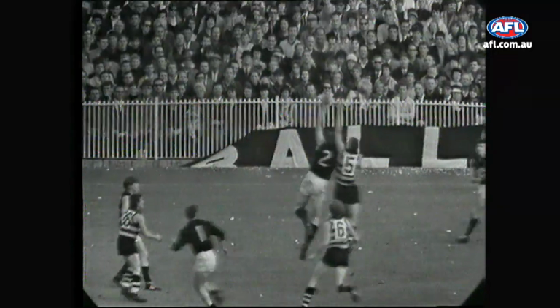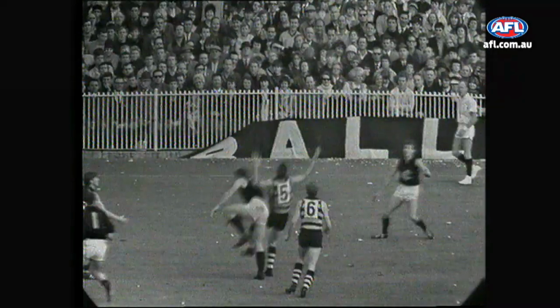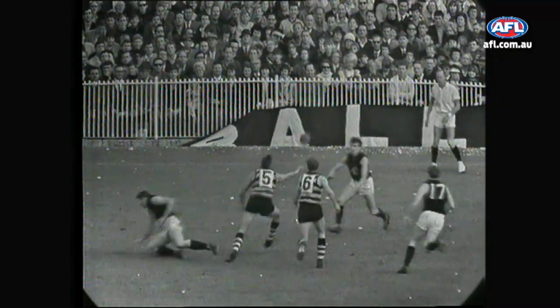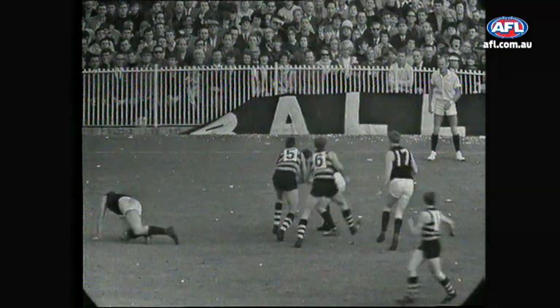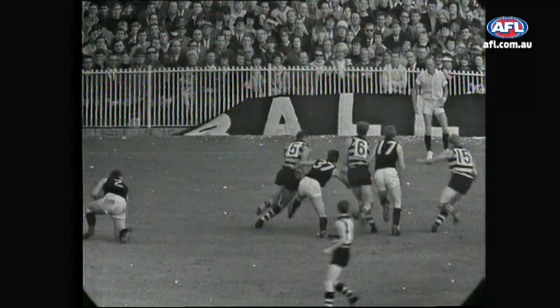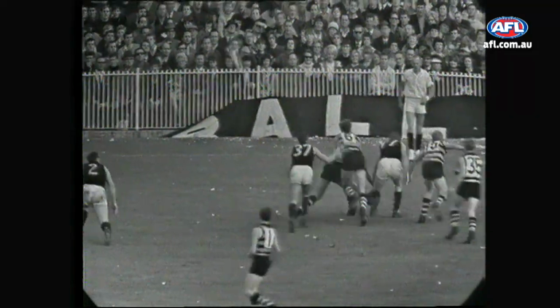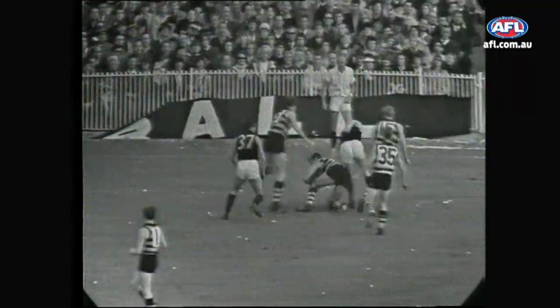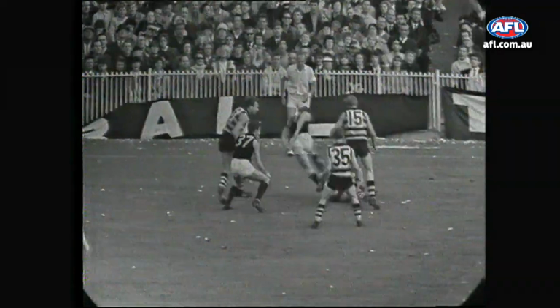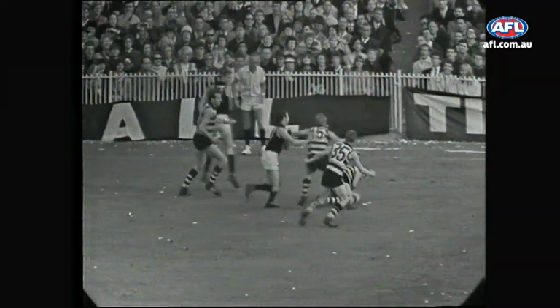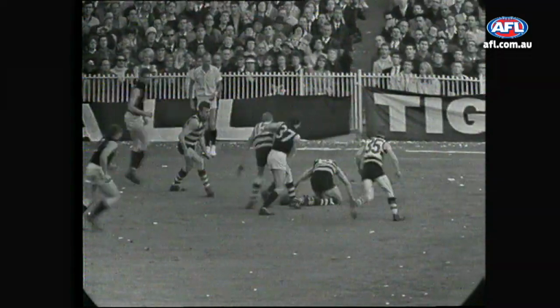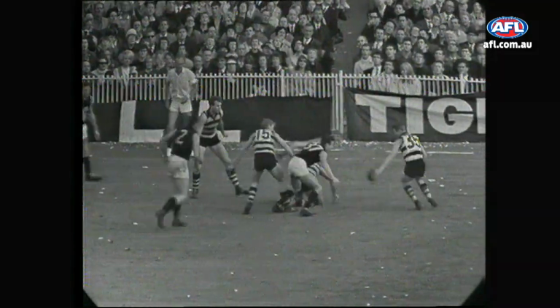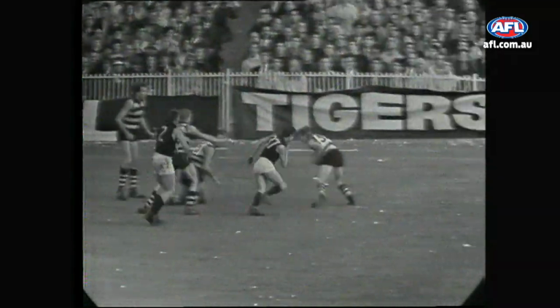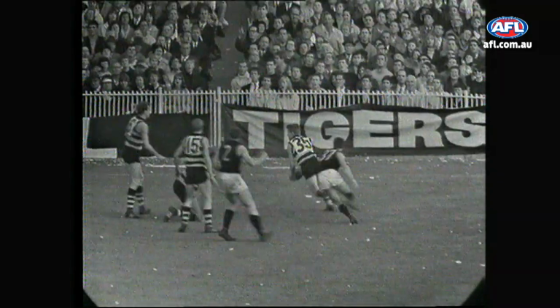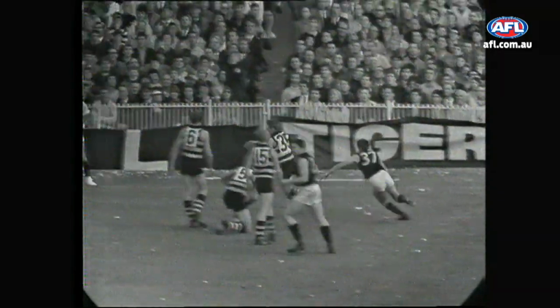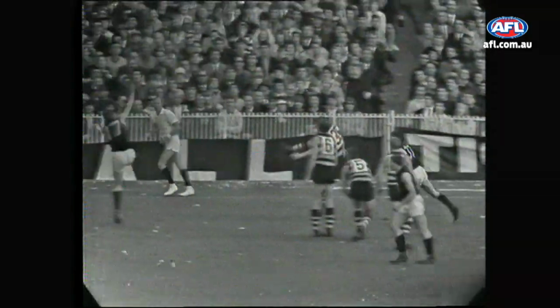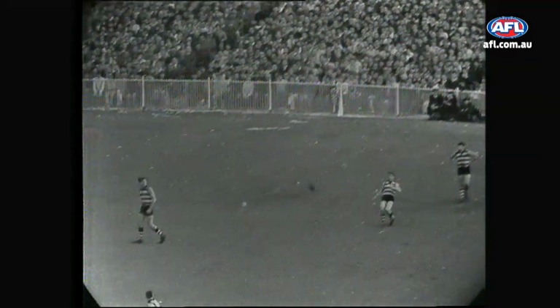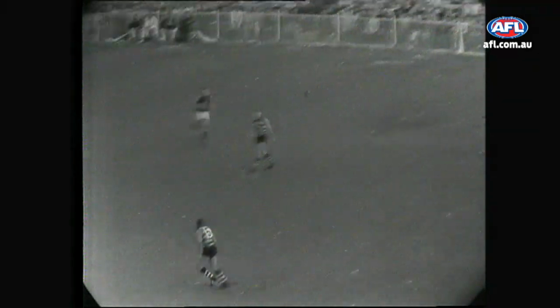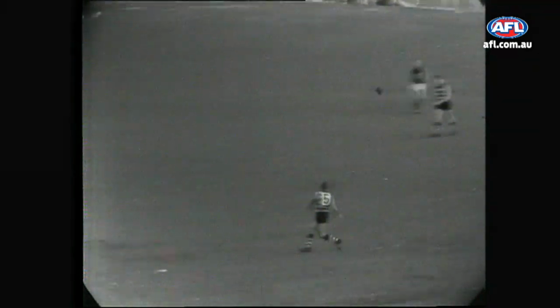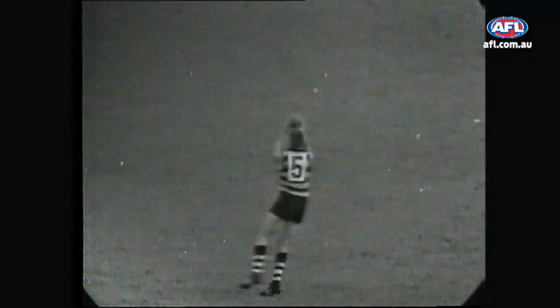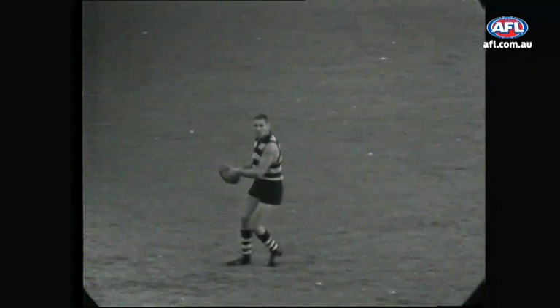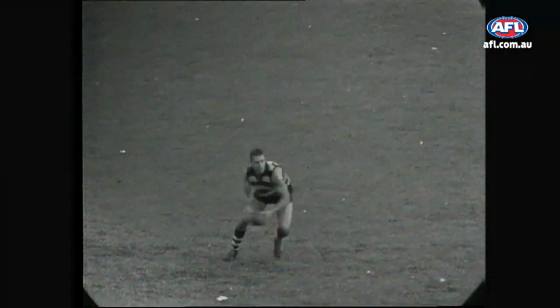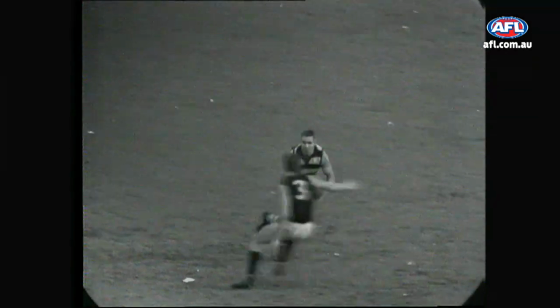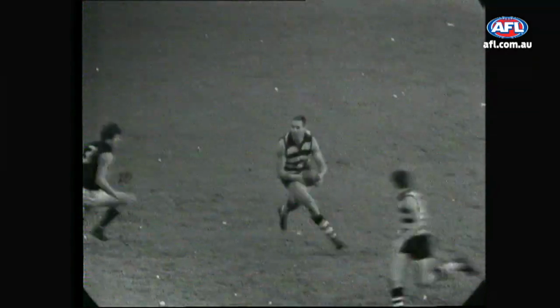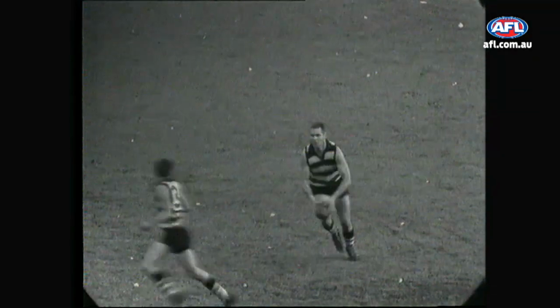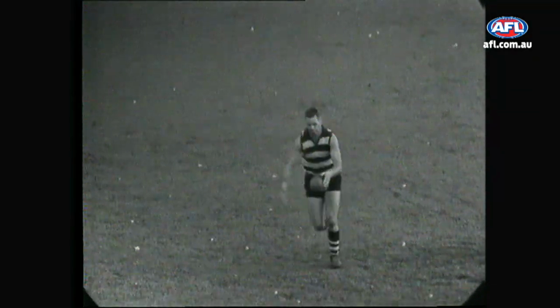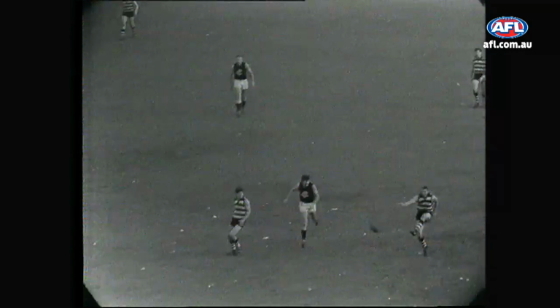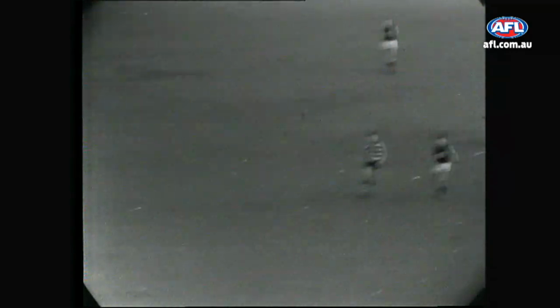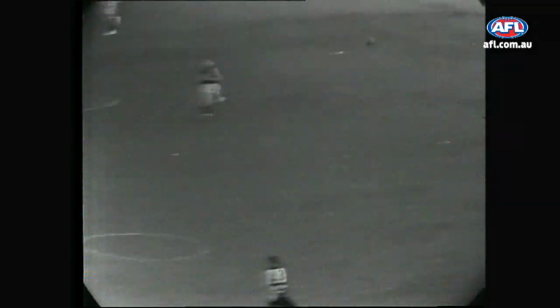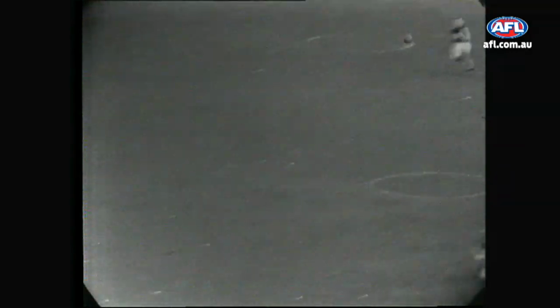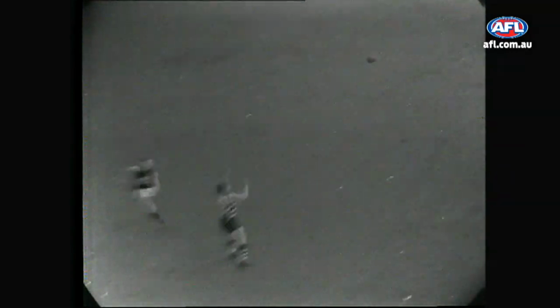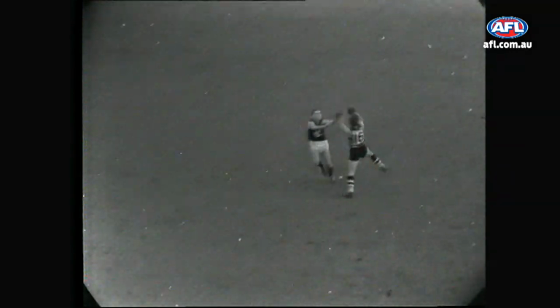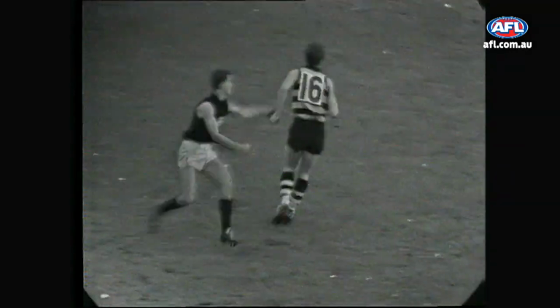Farmer and Nichols this time — doesn't get it clear. Farmer follows it up, it's over towards Collis, but it's Farmer again with it. He scoops it out to Goggin, here he goes, and it's a nice pass back to Farmer. Oh, look at this — at centre half-back, Farmer steps around, going for the long pass out towards a half-forward flank.